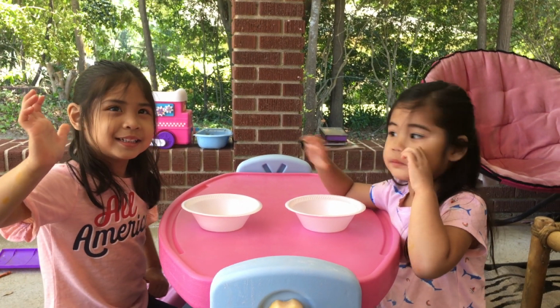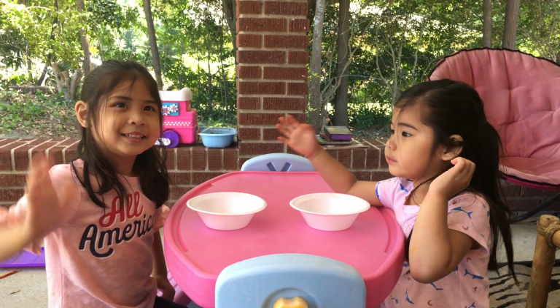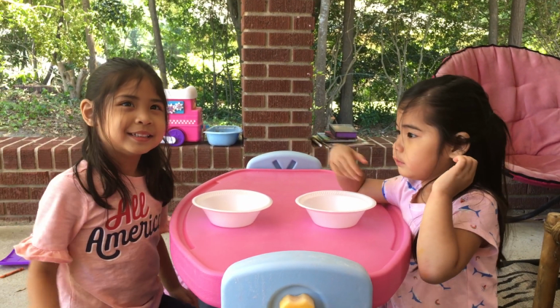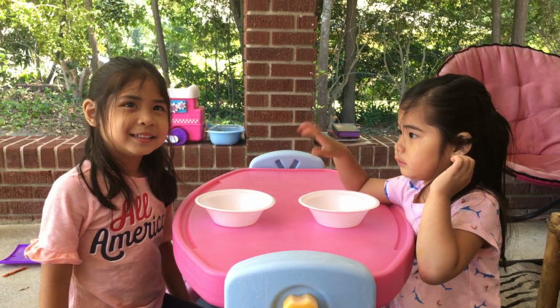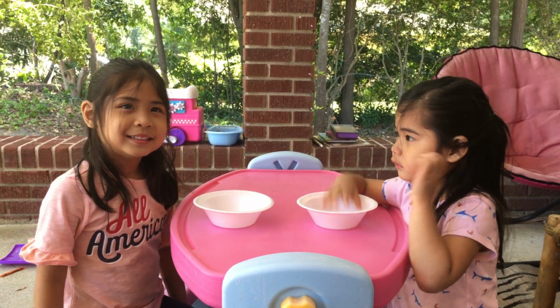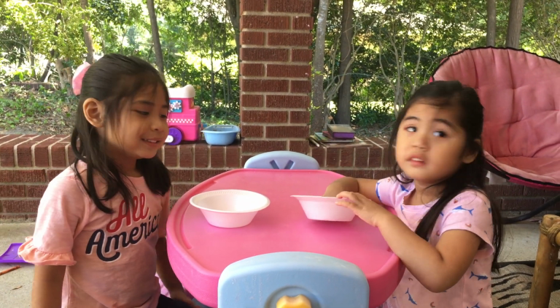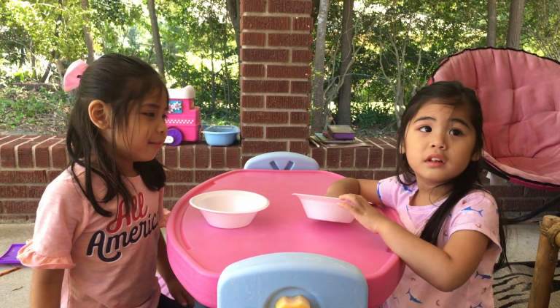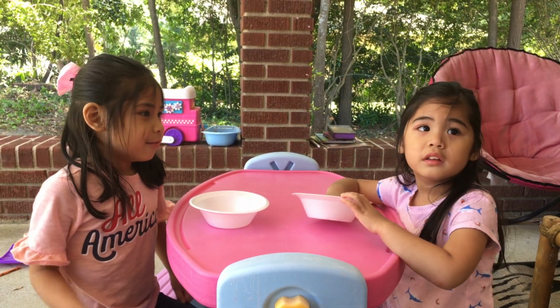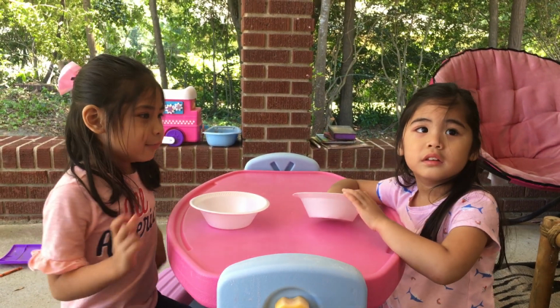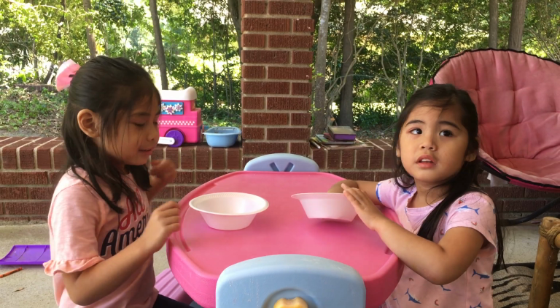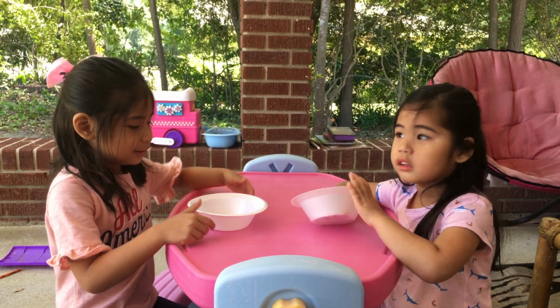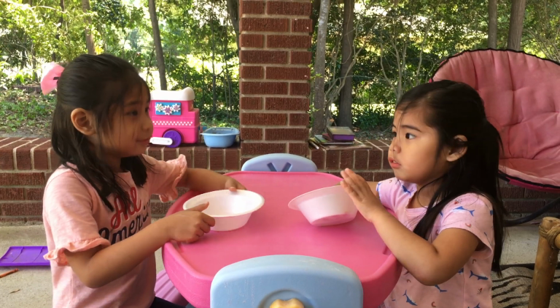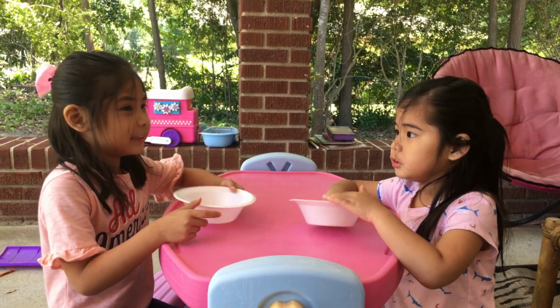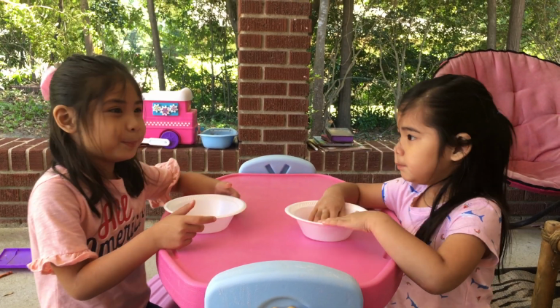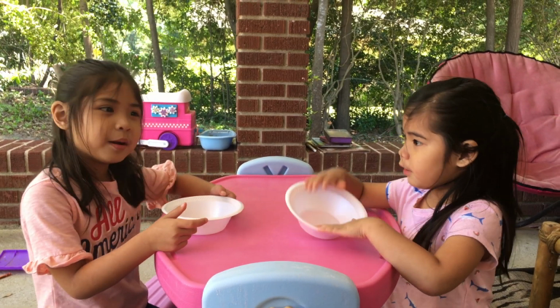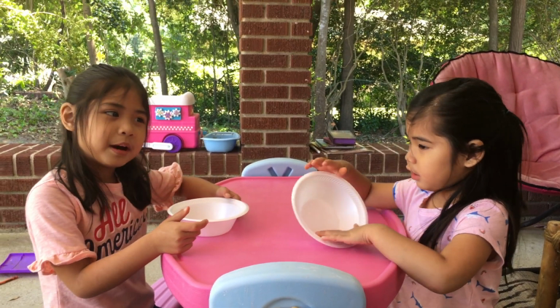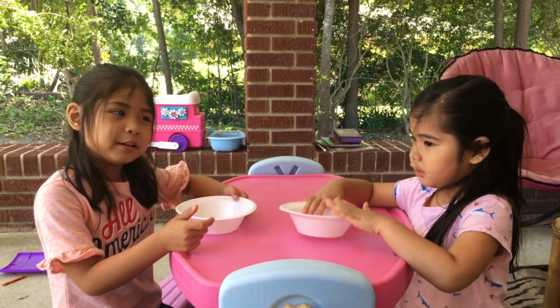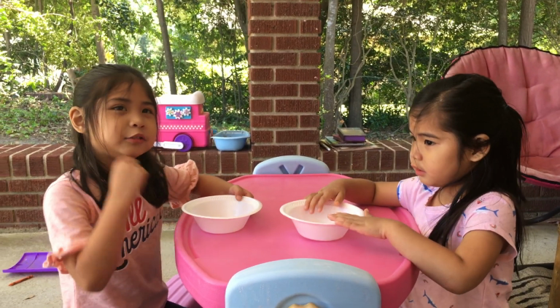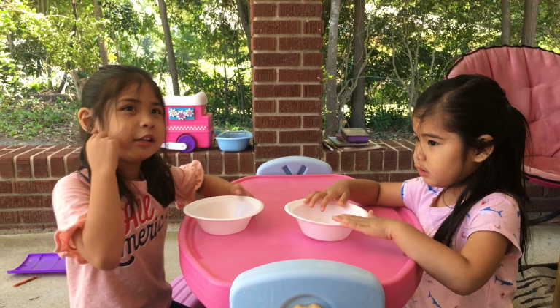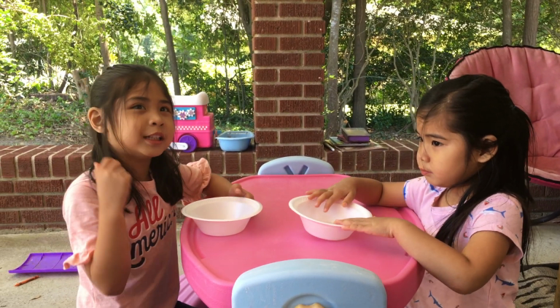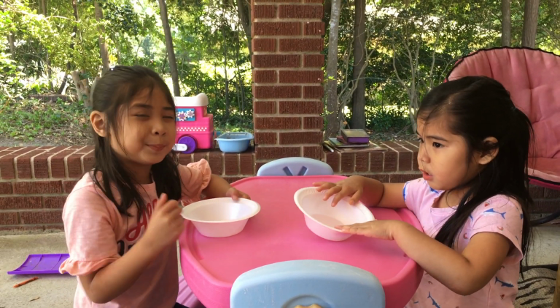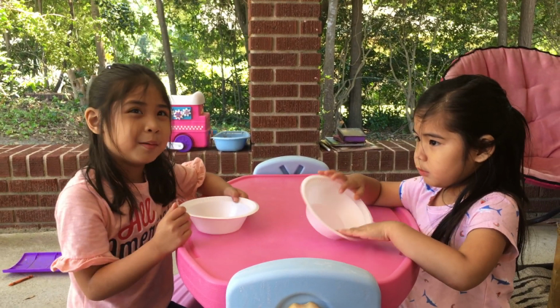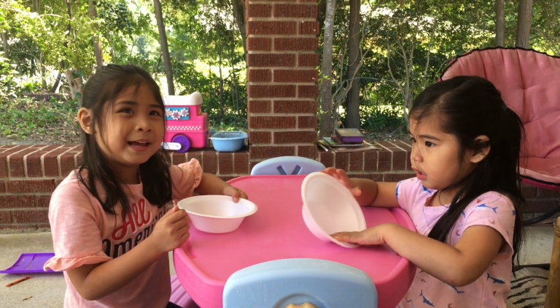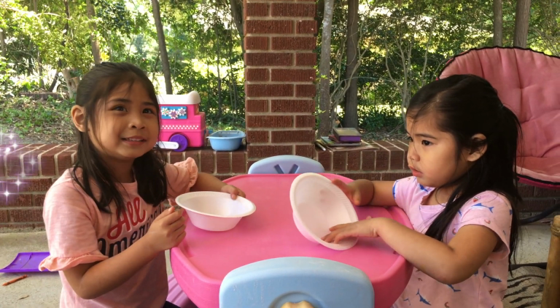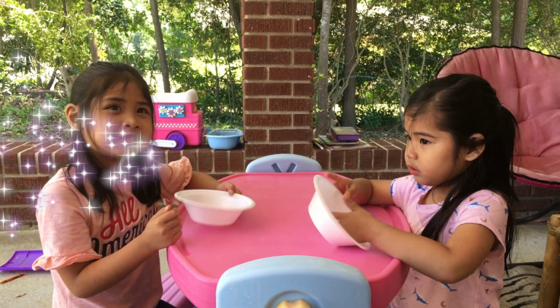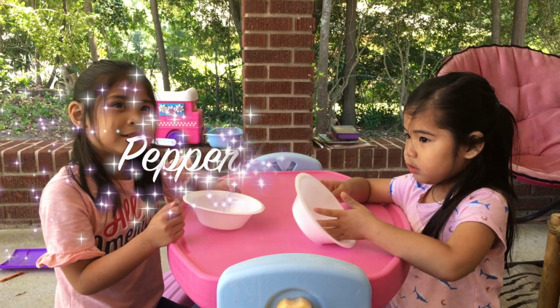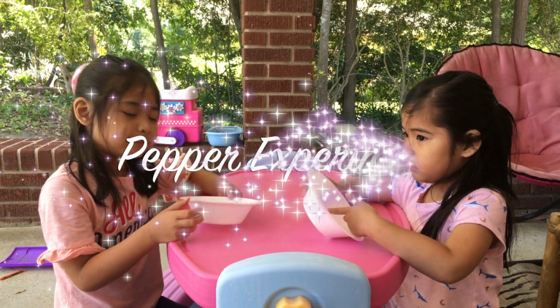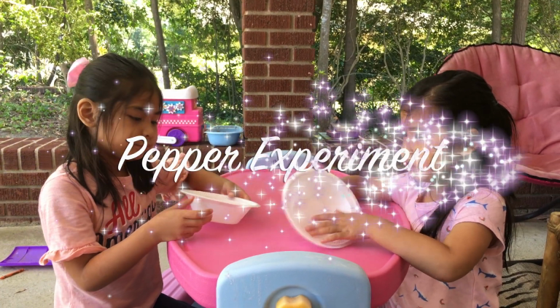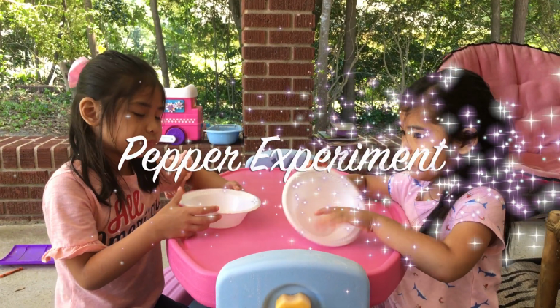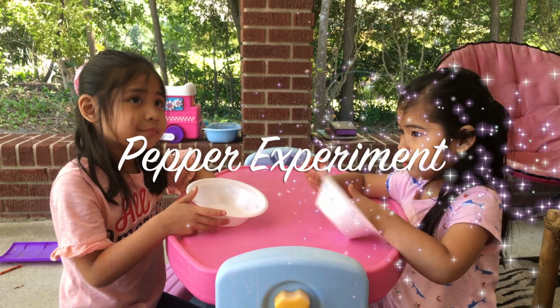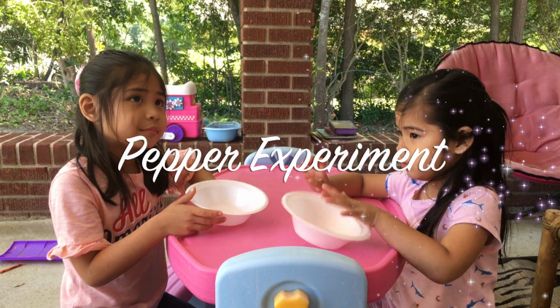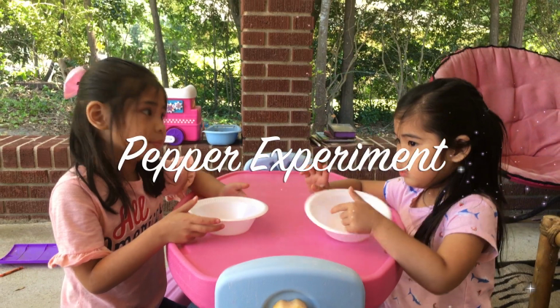What are we going to do today? We are doing an experiment. We are doing another experiment. Can you show us the materials, girls?